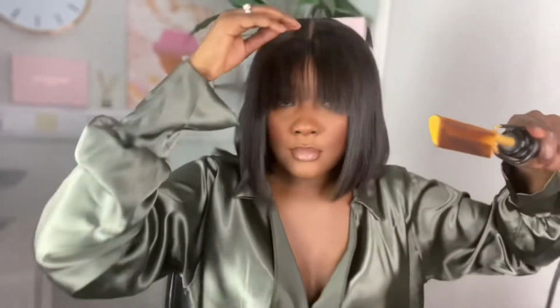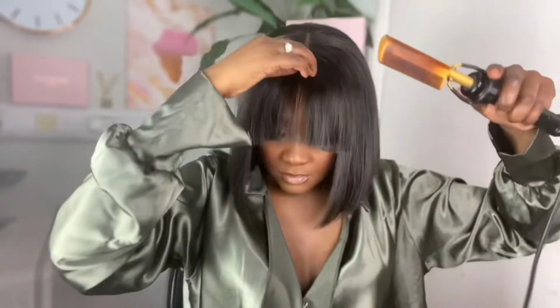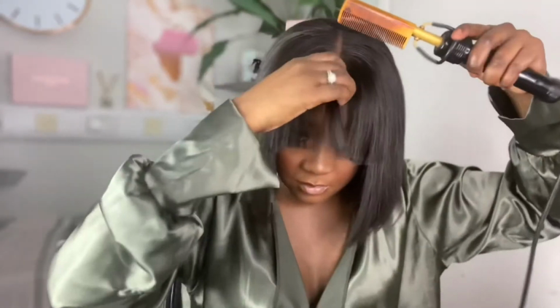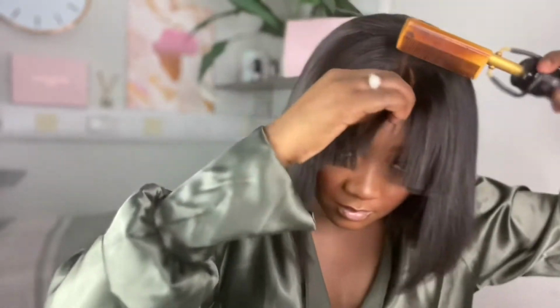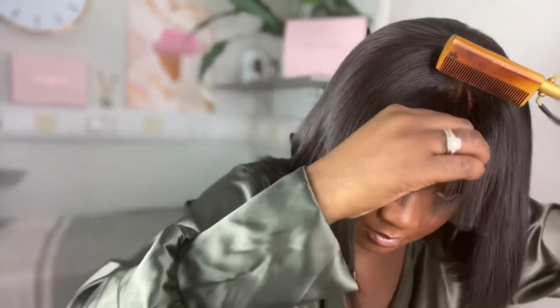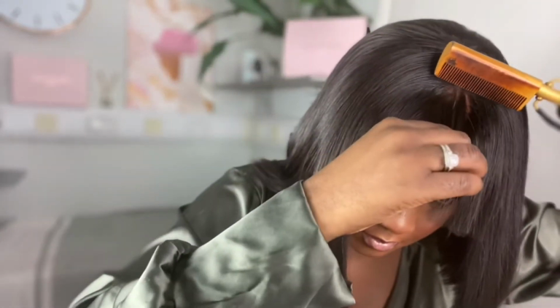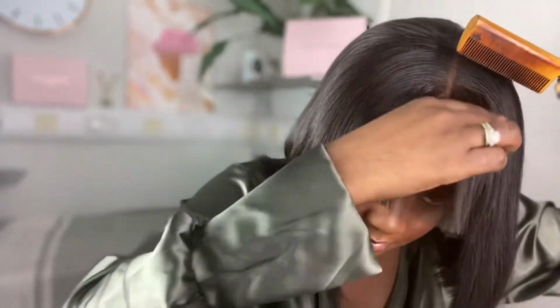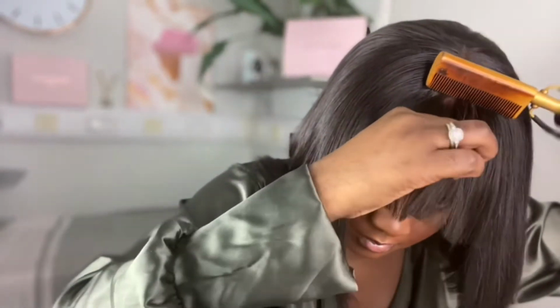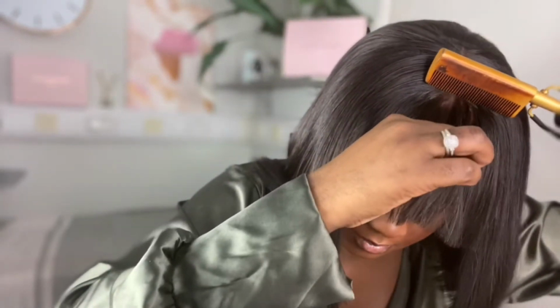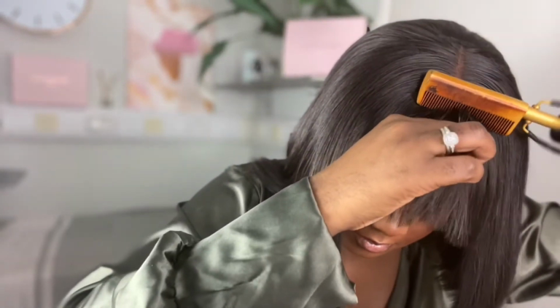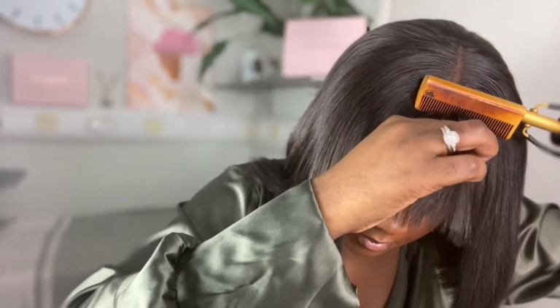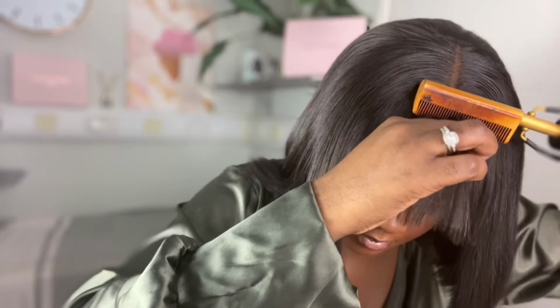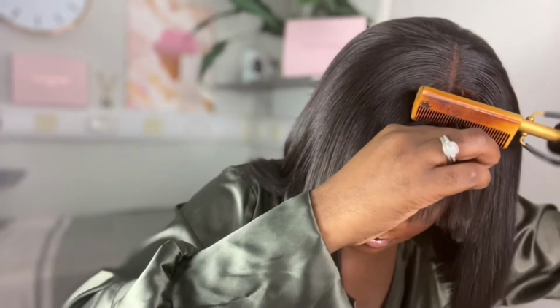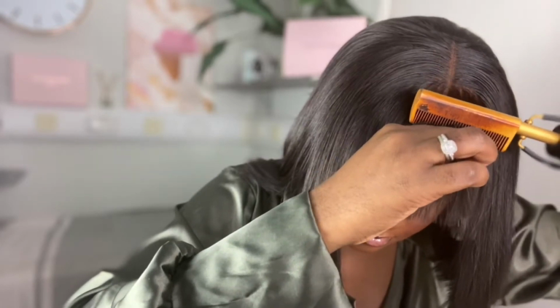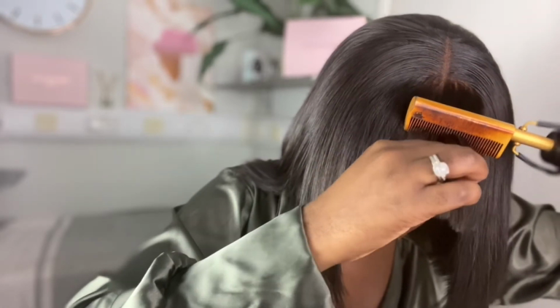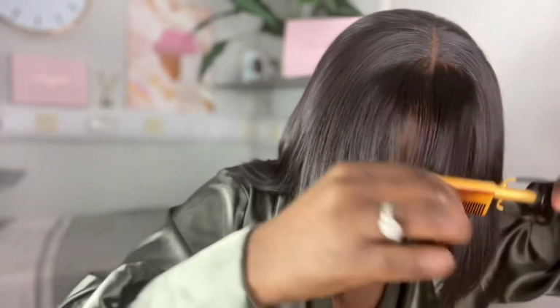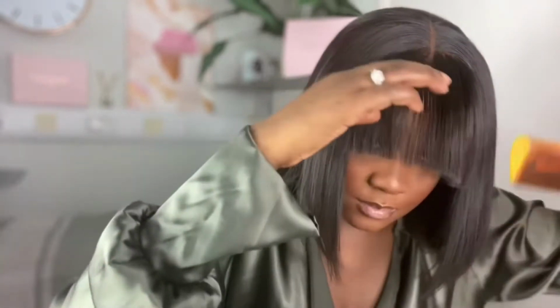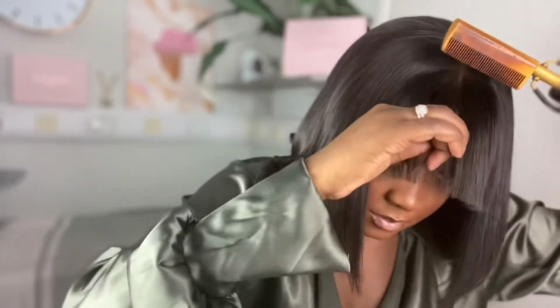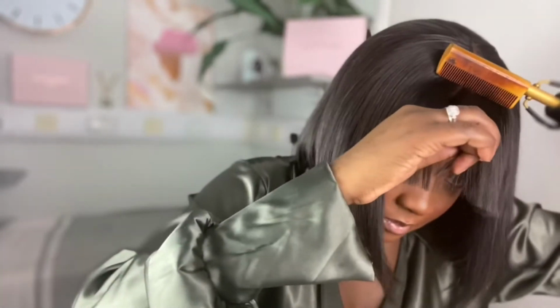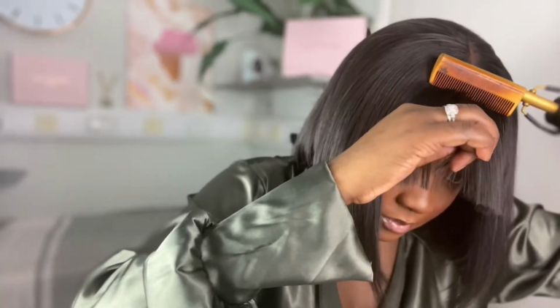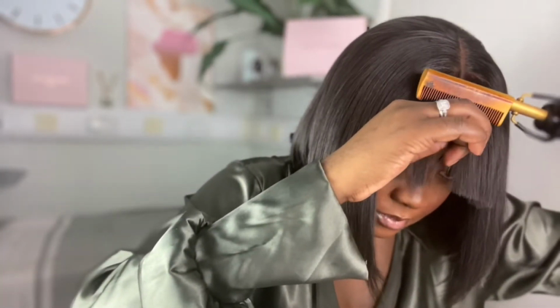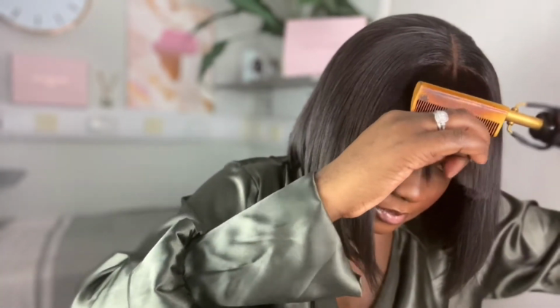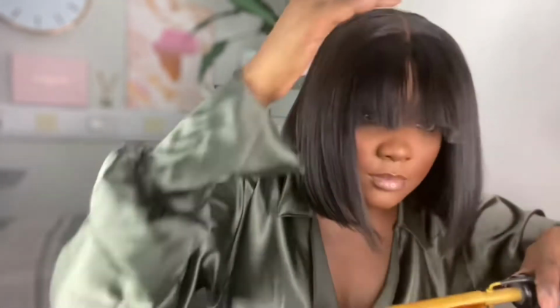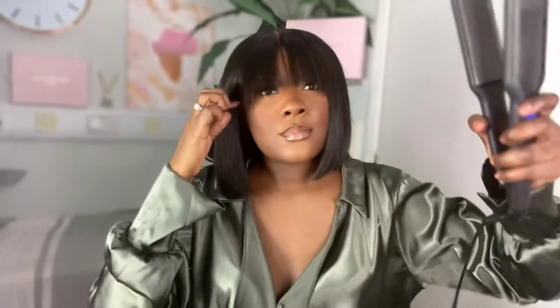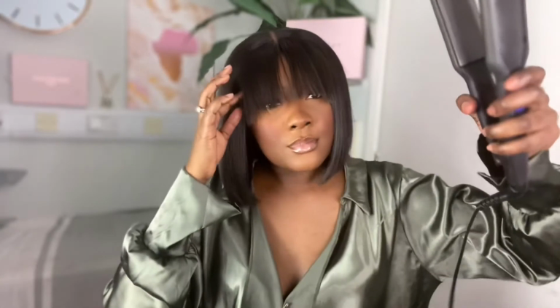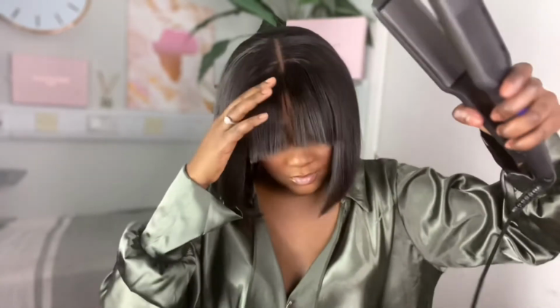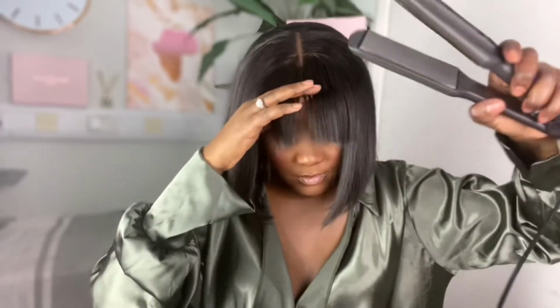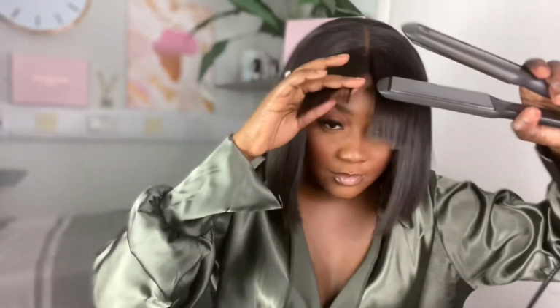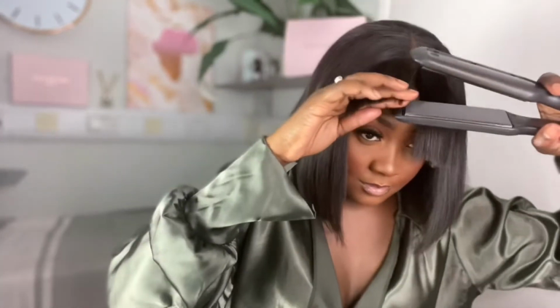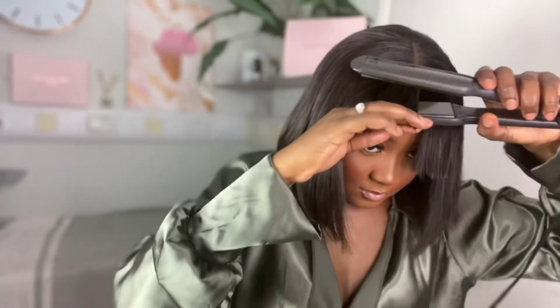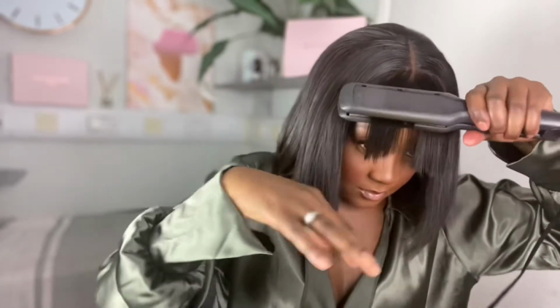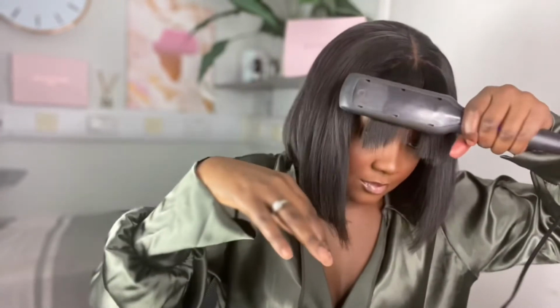Don't be worried about the jaggedness from the twist out as well — it adds to the dimension of the bang. Now go in with your straighteners and bump the ends.